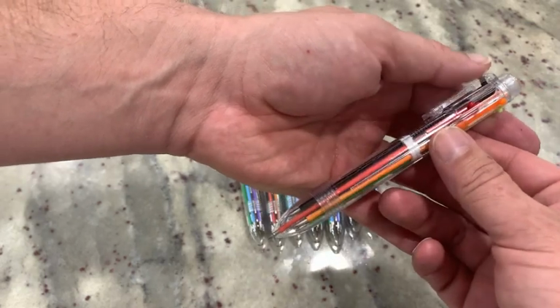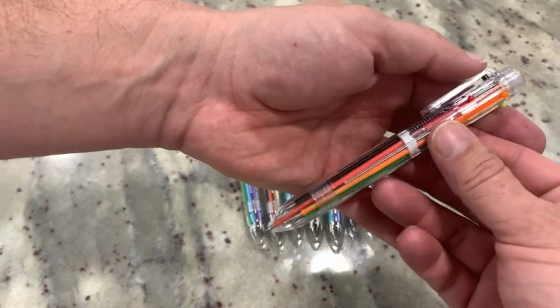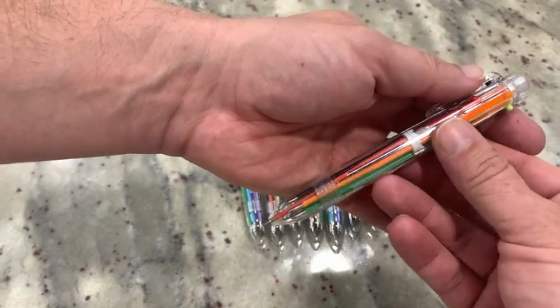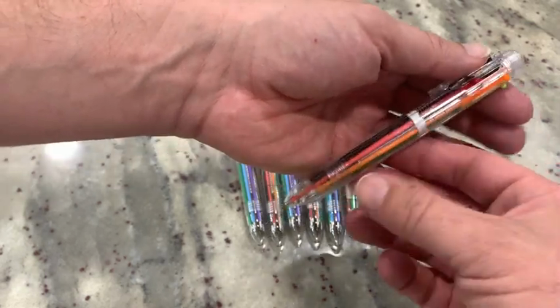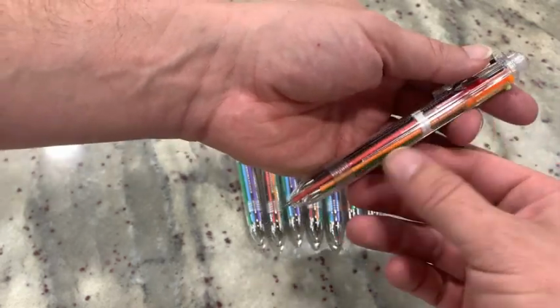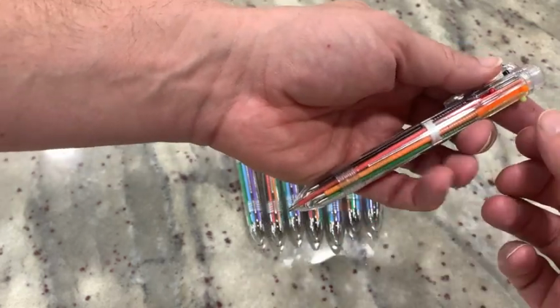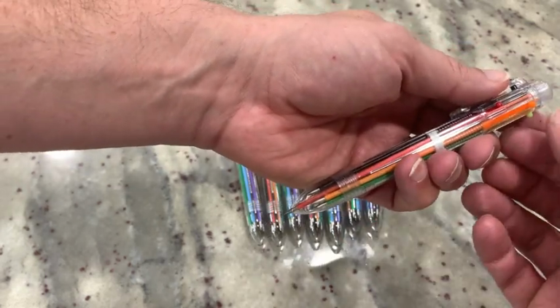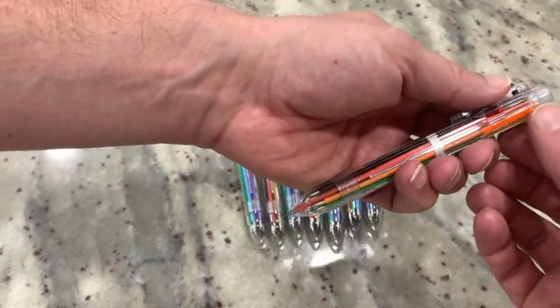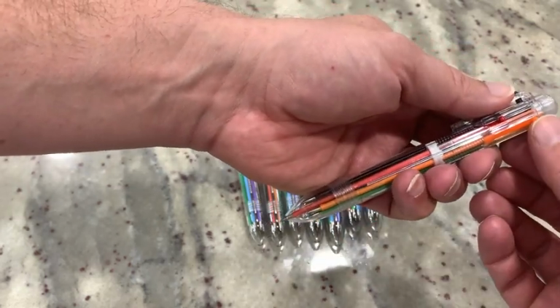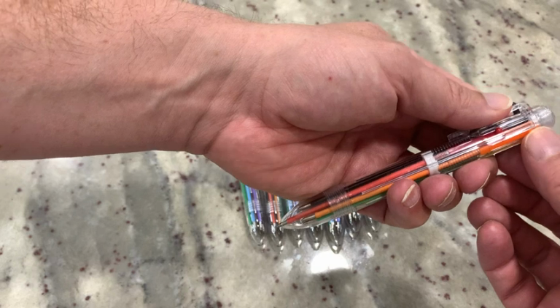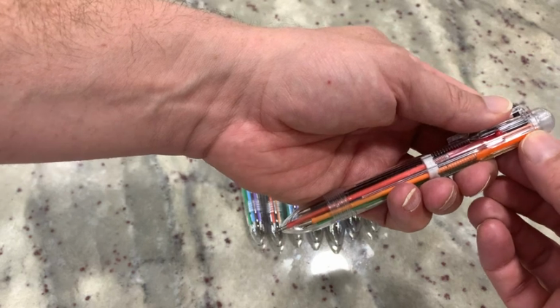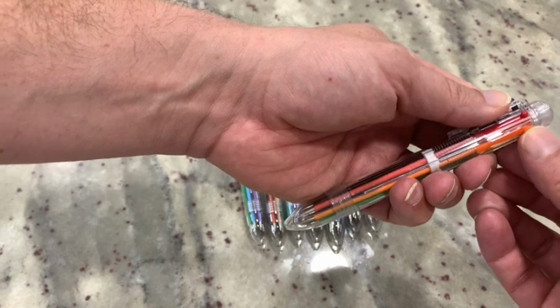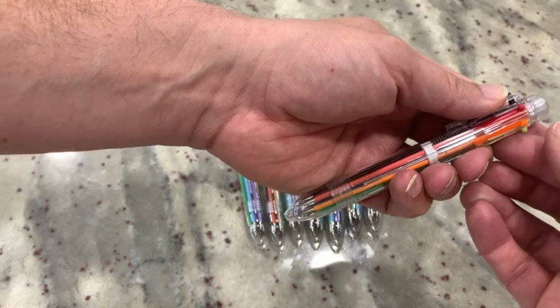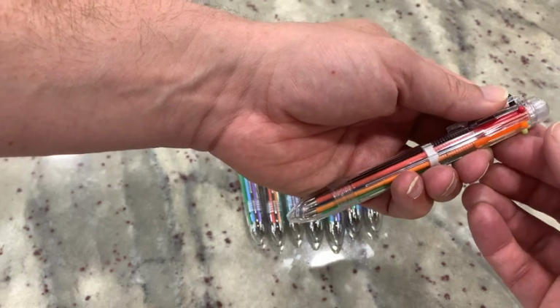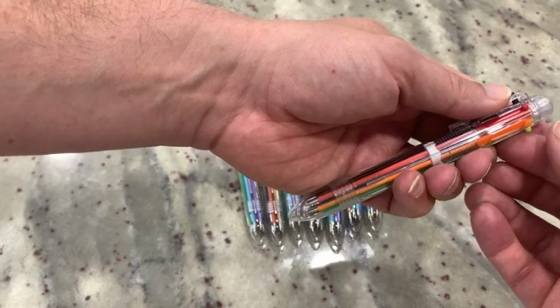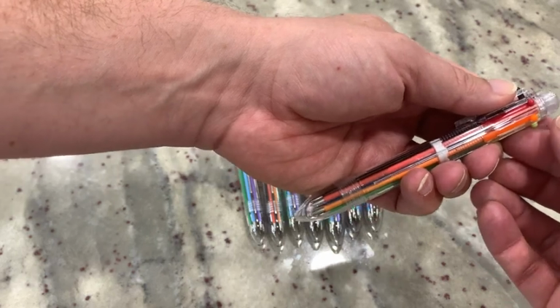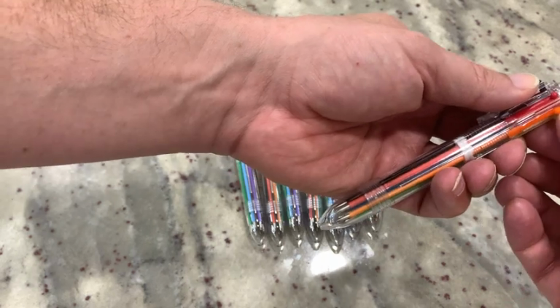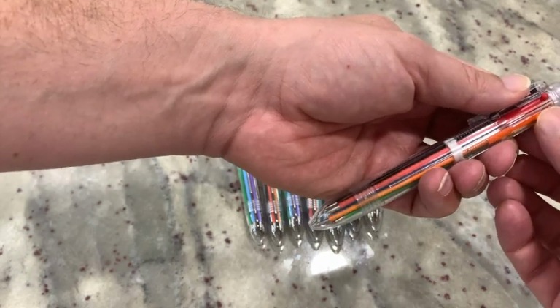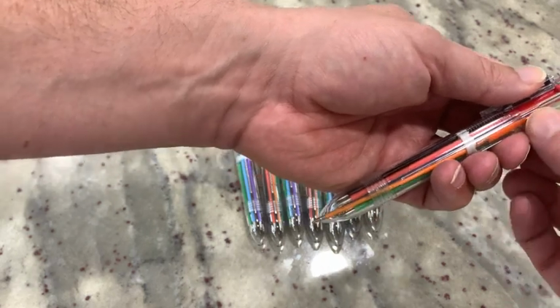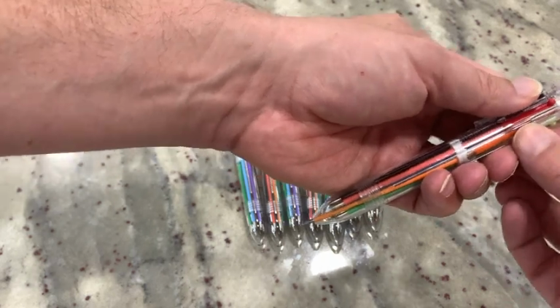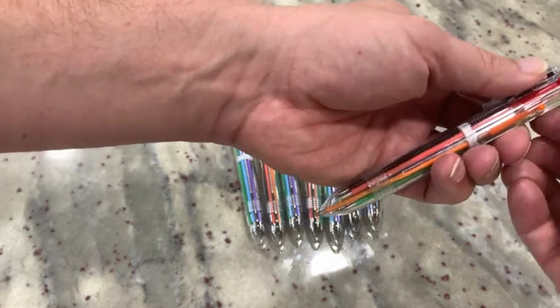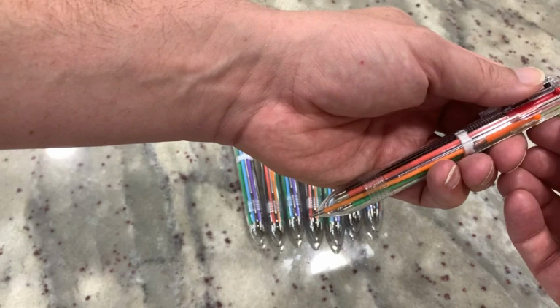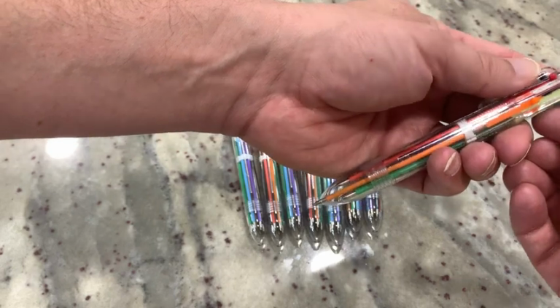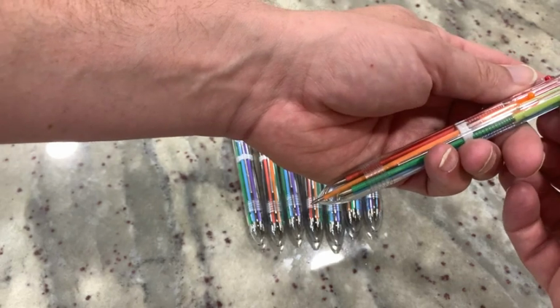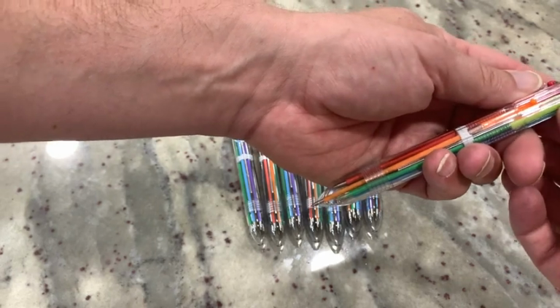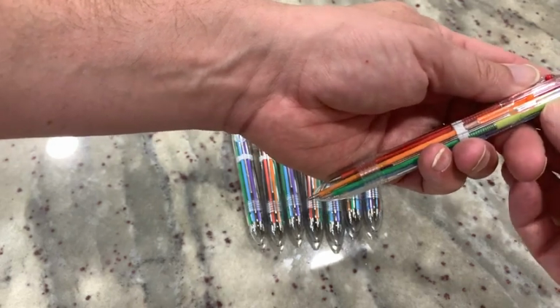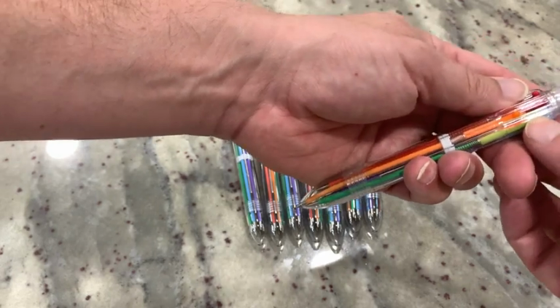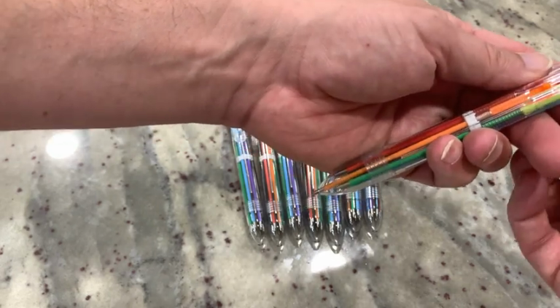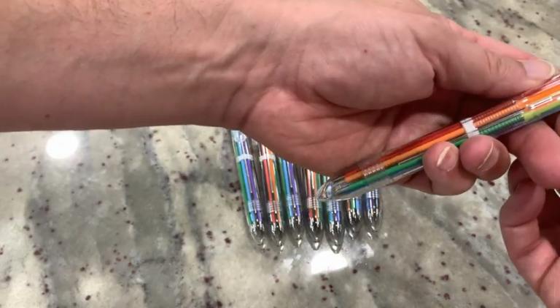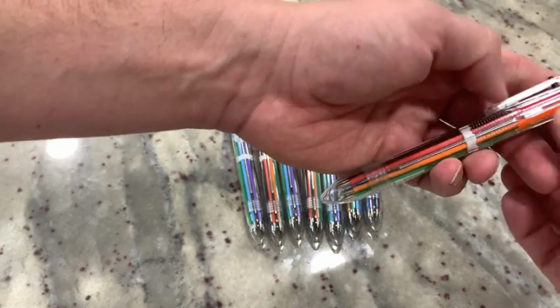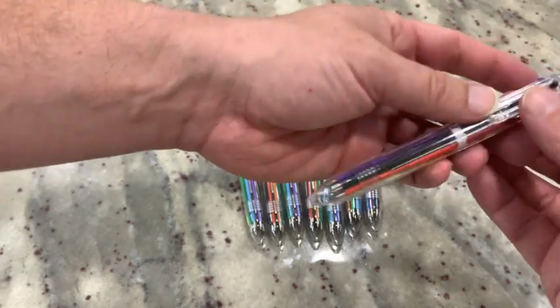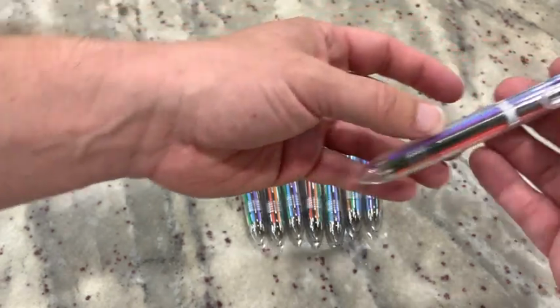And when I'm done with that, if I want to put that color back, I just take any other color and push it down slightly and then it'll retract that color back in. So now if I want to use orange for example, same thing — that came out and I can retract with any other color if I choose to and slide it like that.